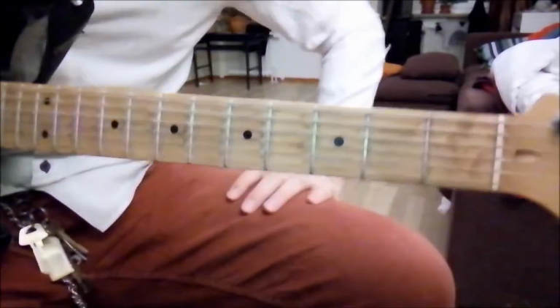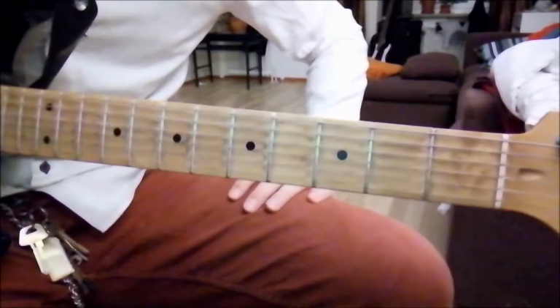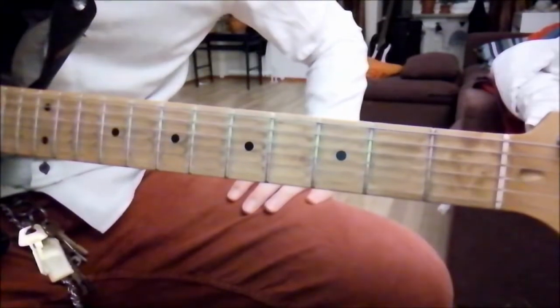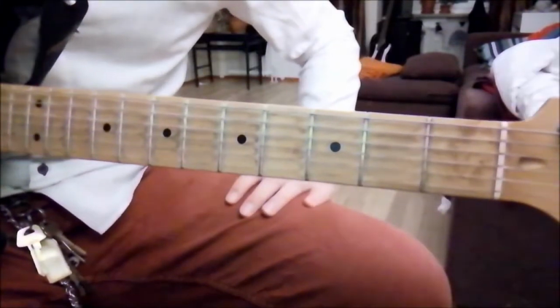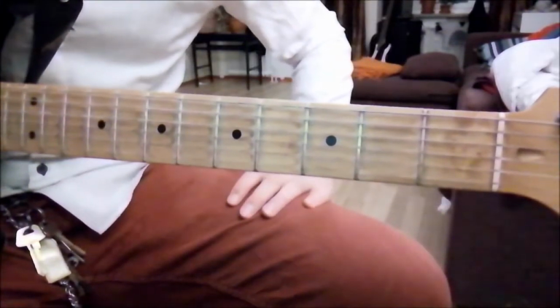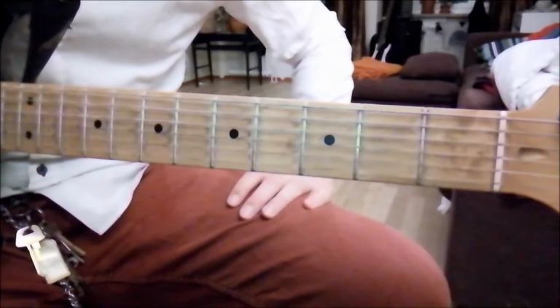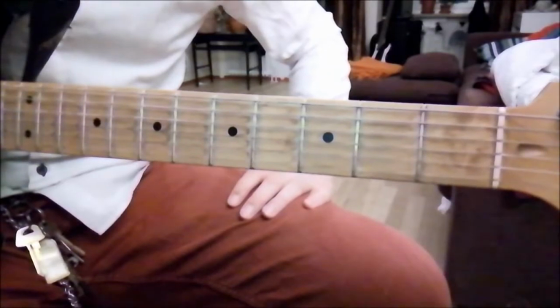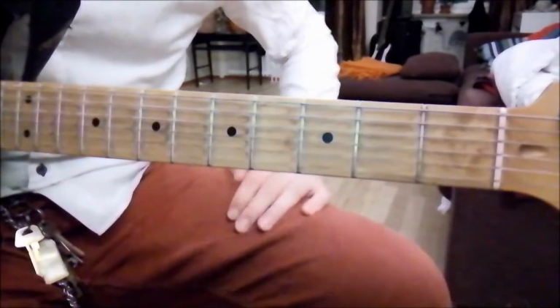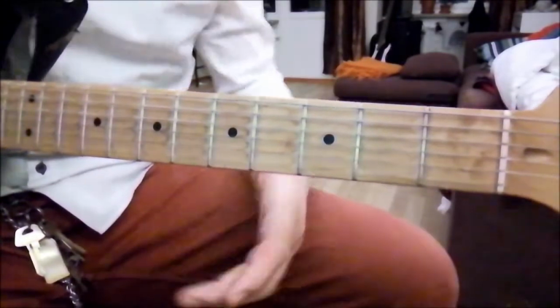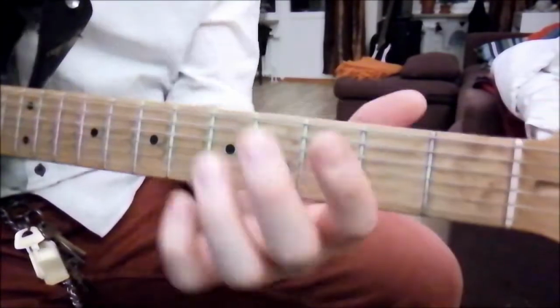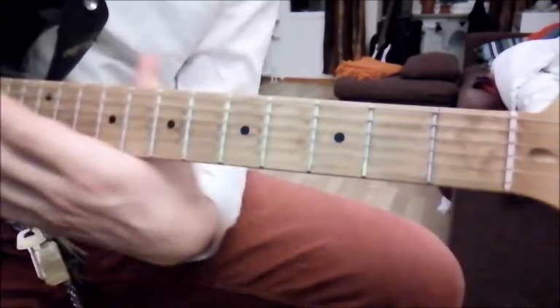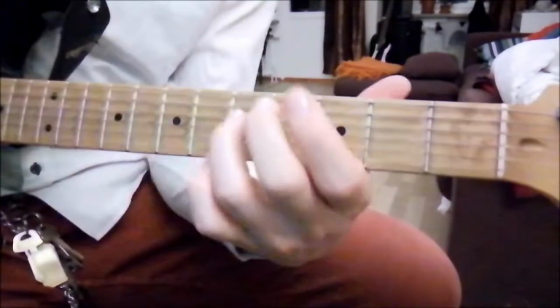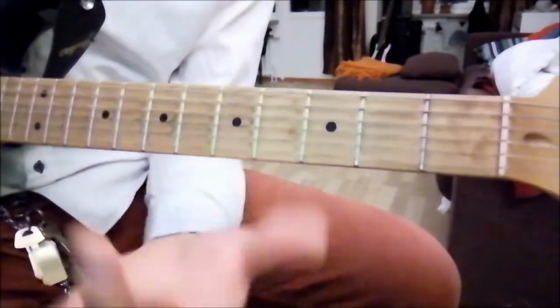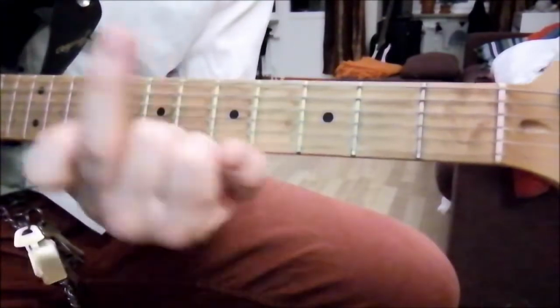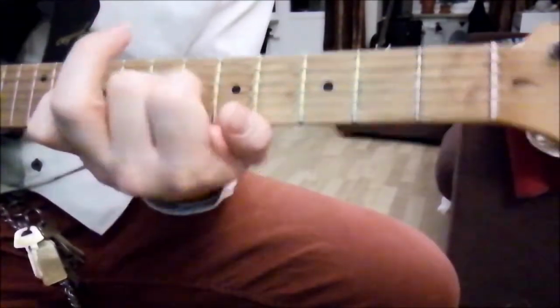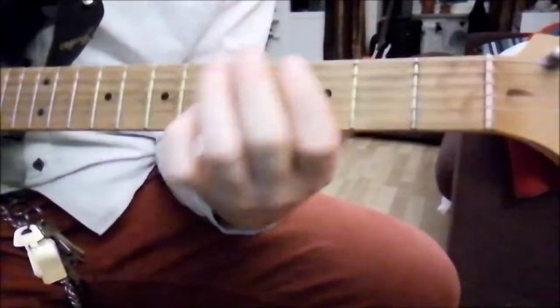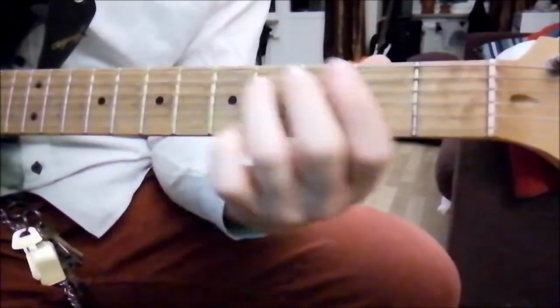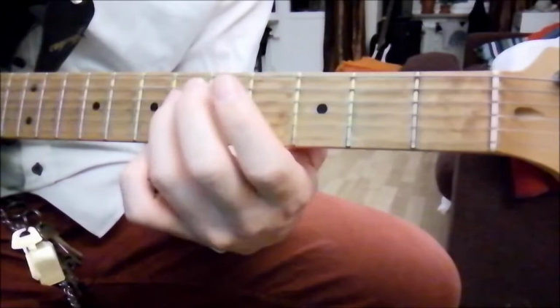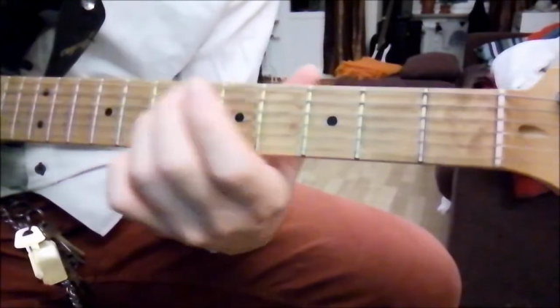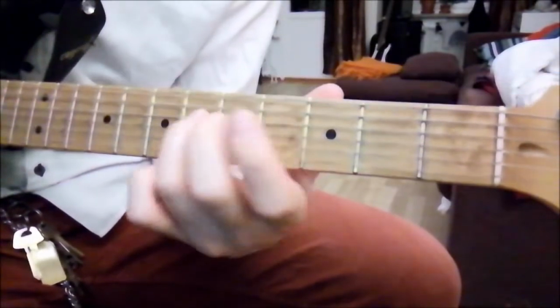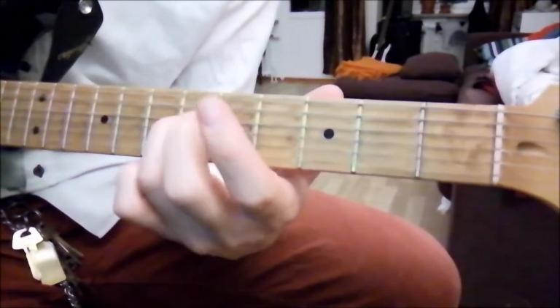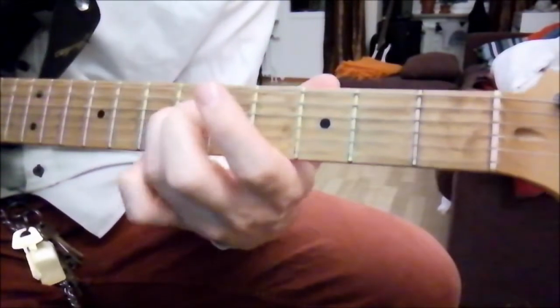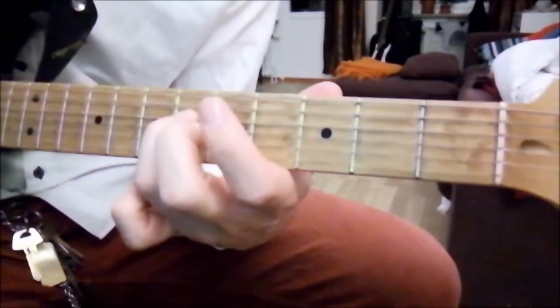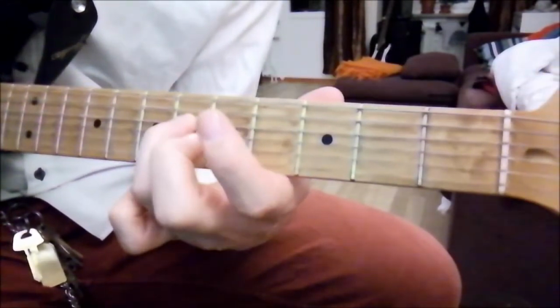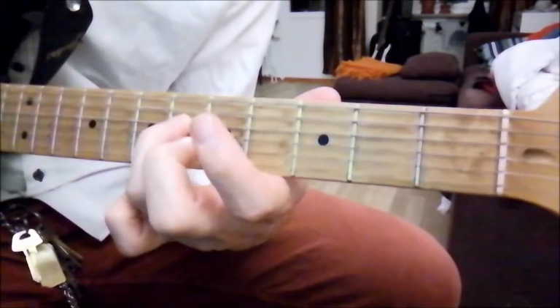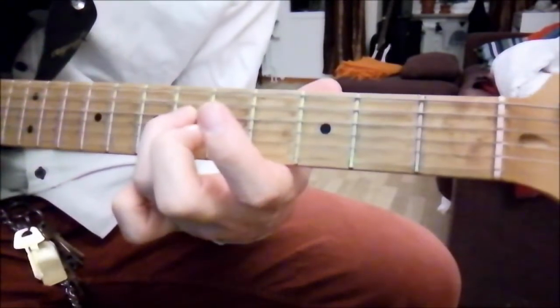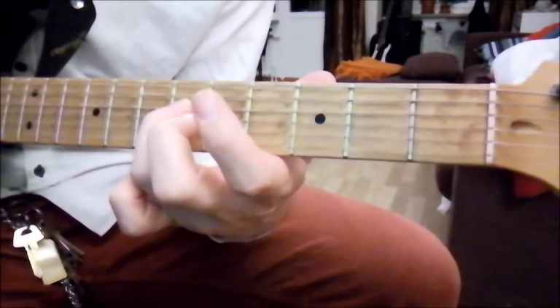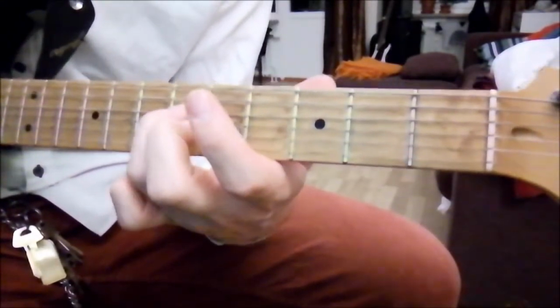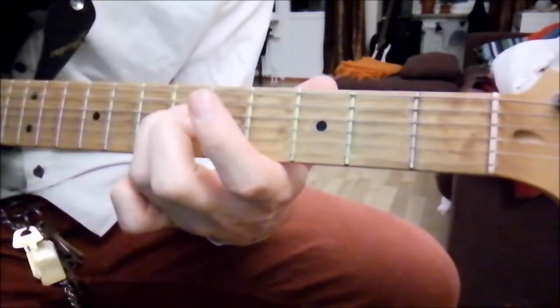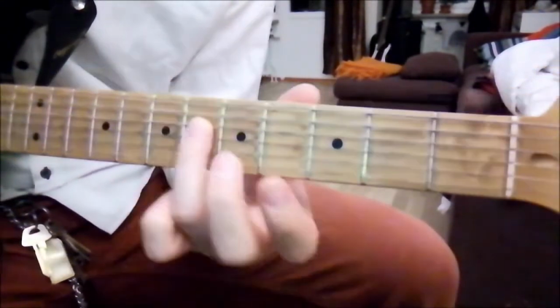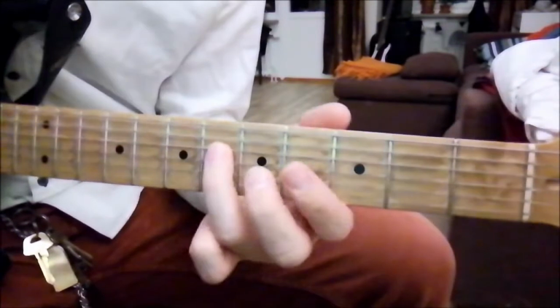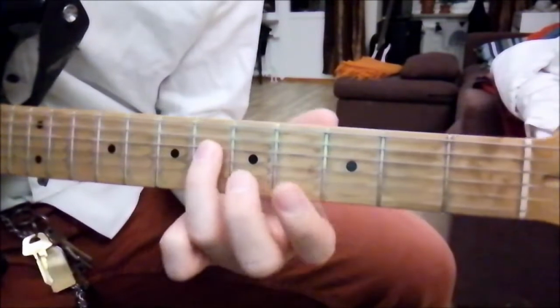In this next part, we simply follow the G-sharp minor pentatonic scale, and I start with my ring finger on the 6th fret of the G-string. And it's like this.